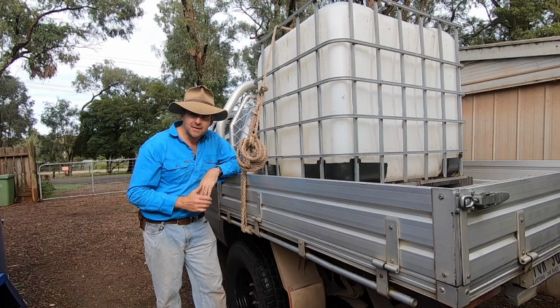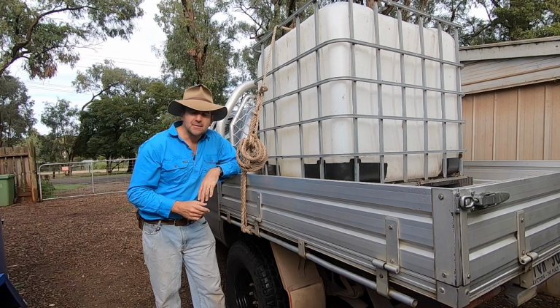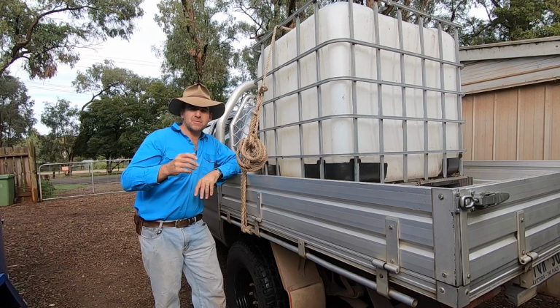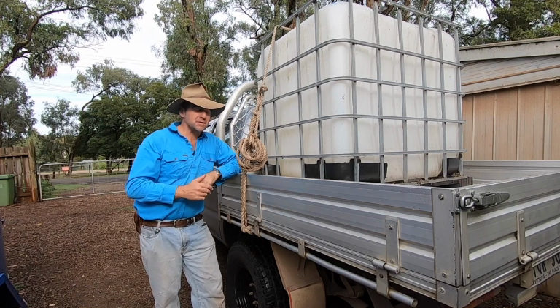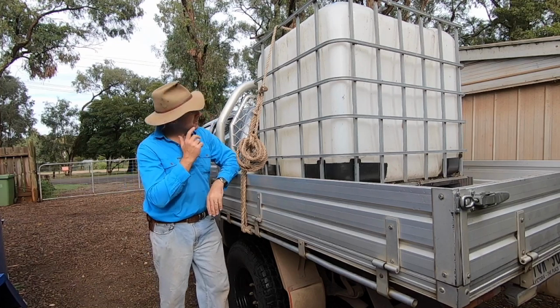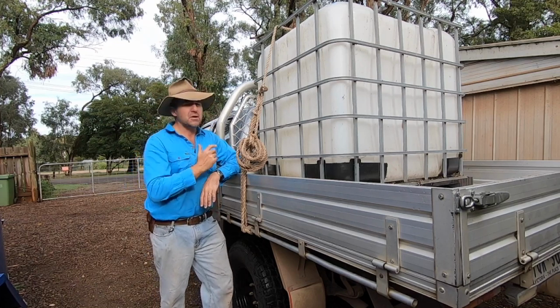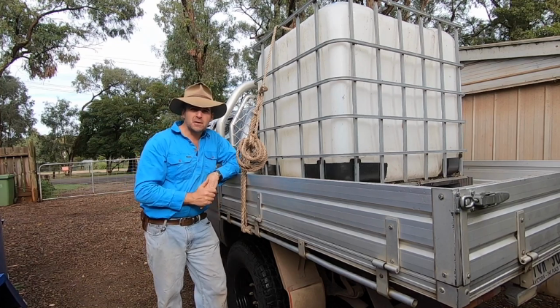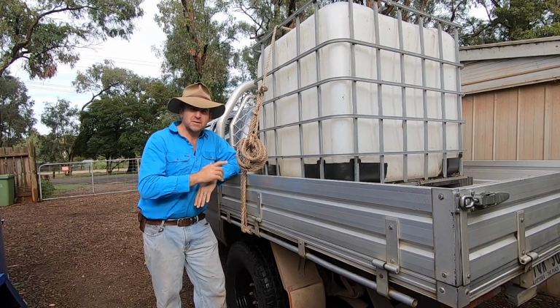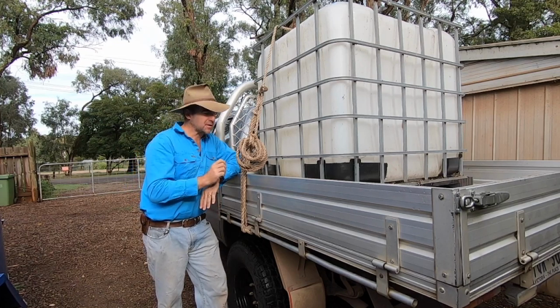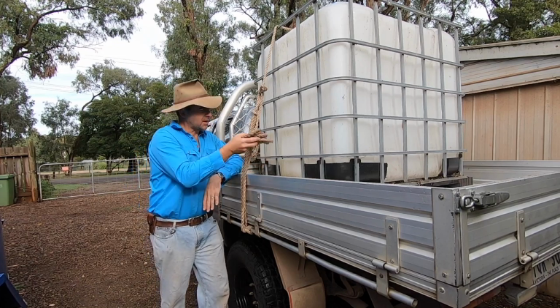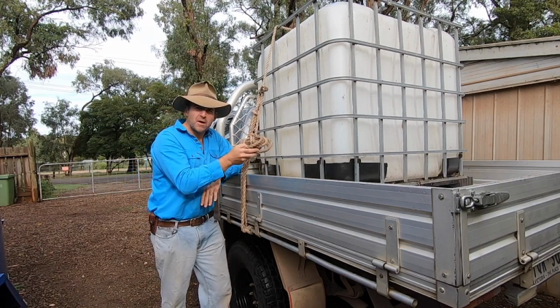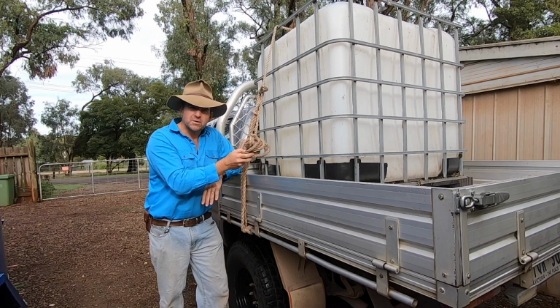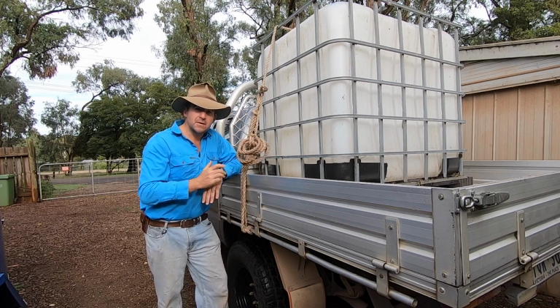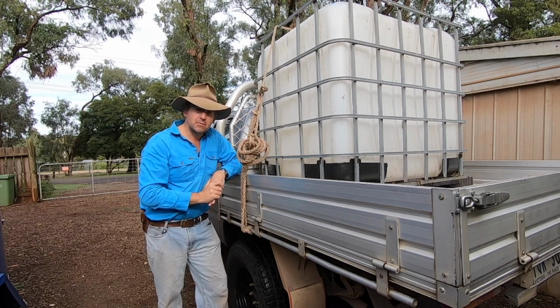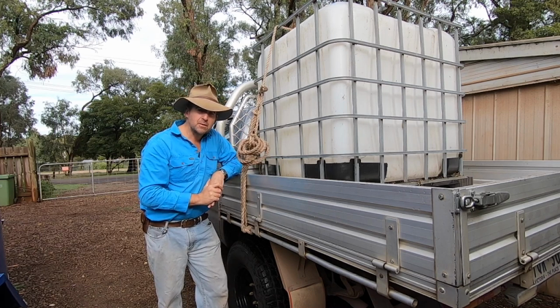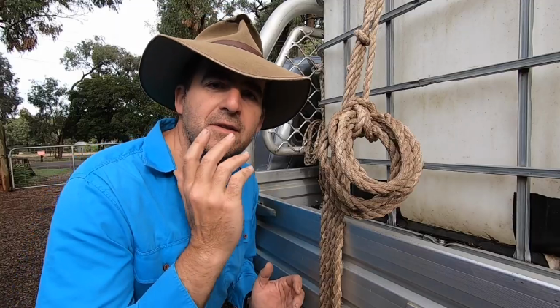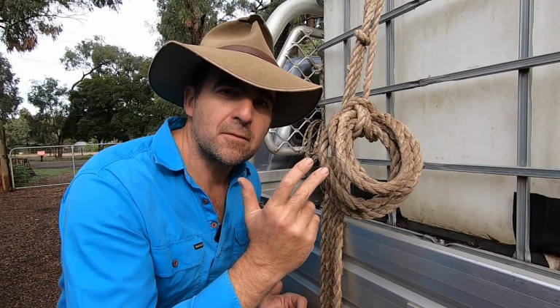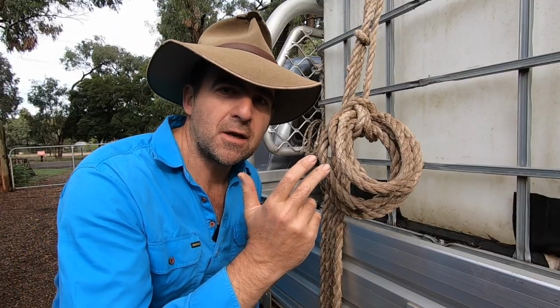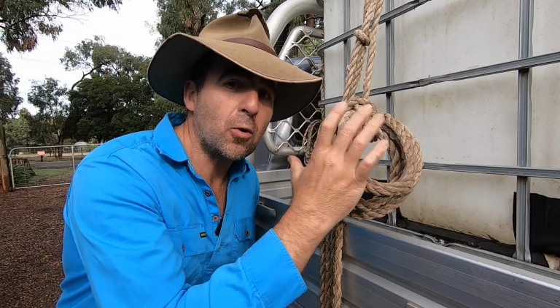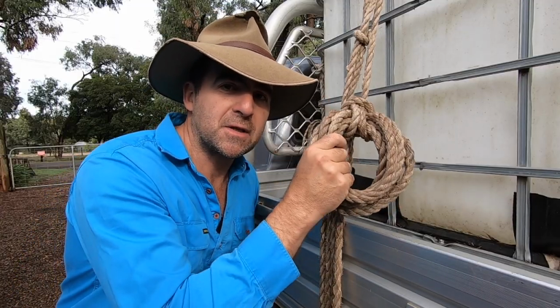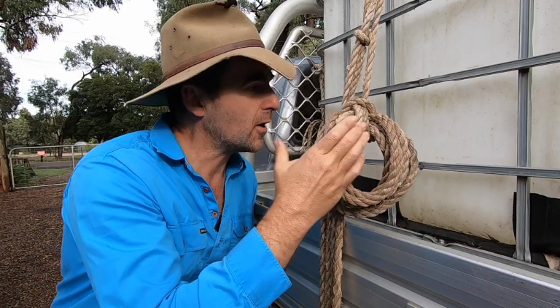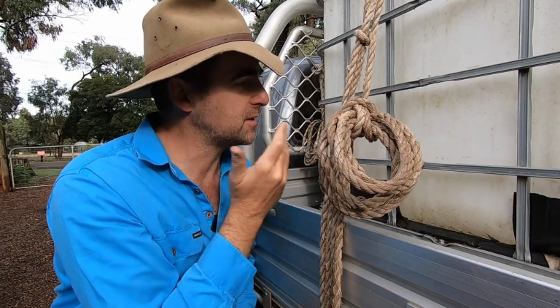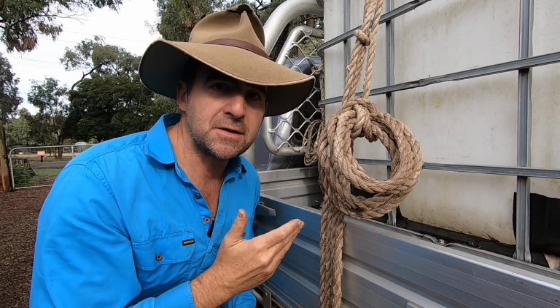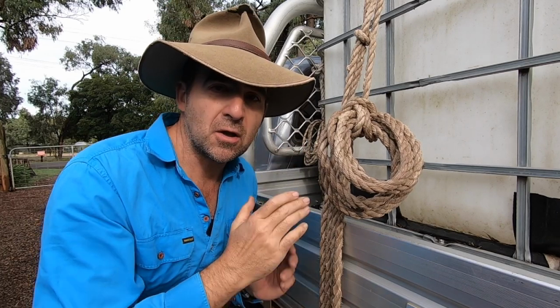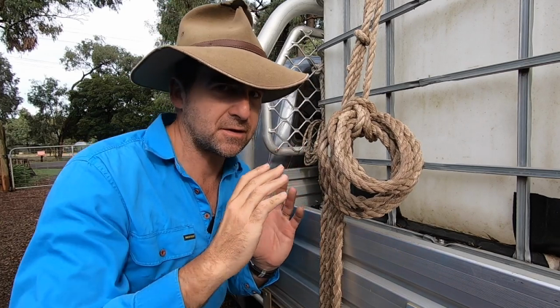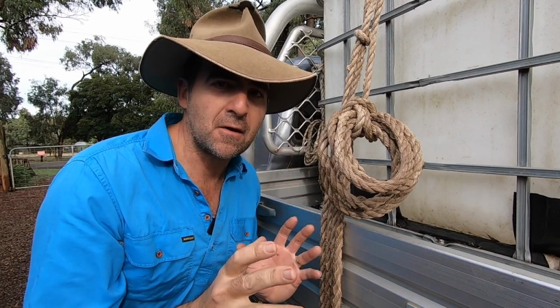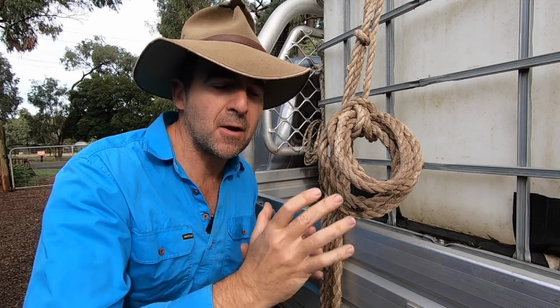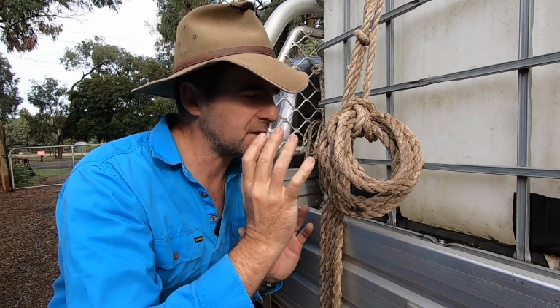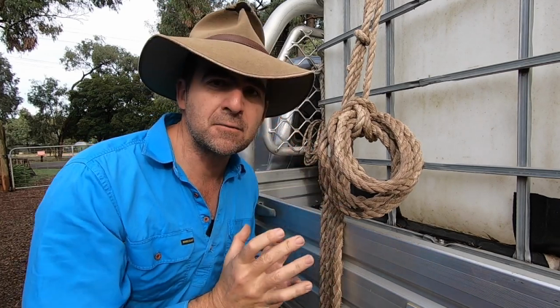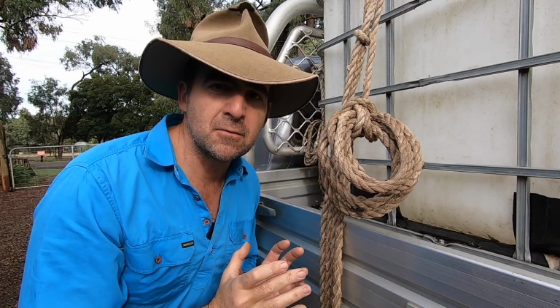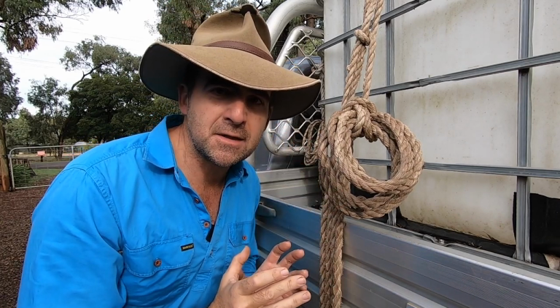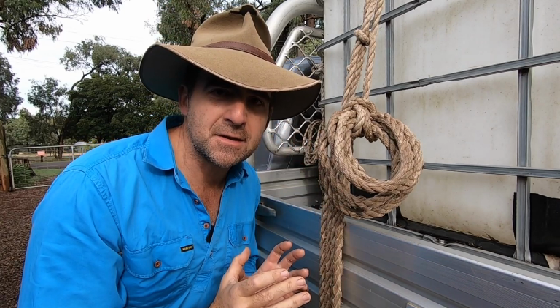G'day, I'm Tim Thompson. Have you ever tied off a load using a truckies hitch and wondered what to do with the extra rope? Today I'm going to show you how to coil up your spare rope and secure it to your knot so that it's not going anywhere and it's easy to undo when you get to your destination.